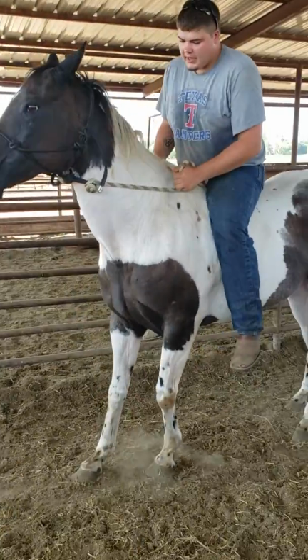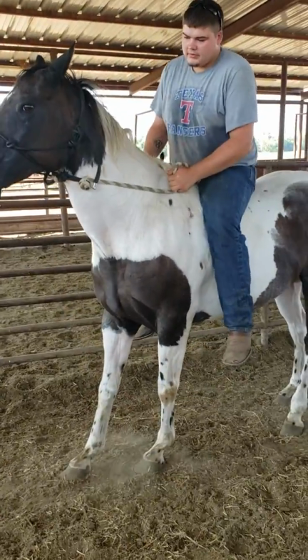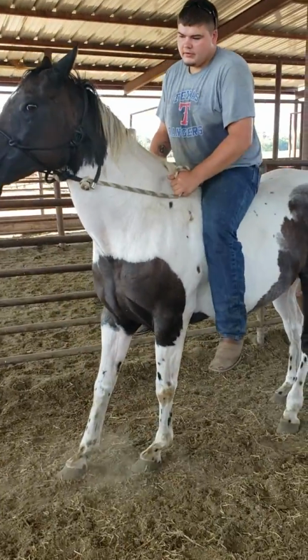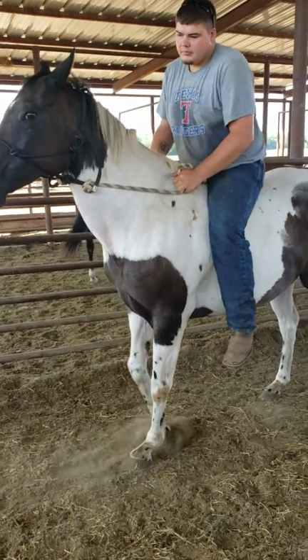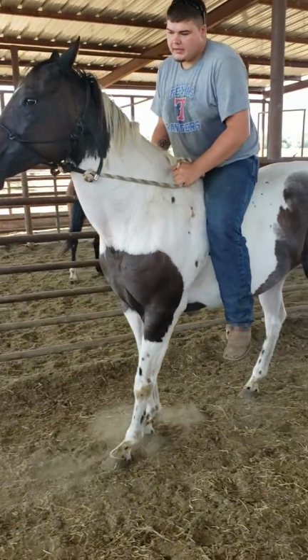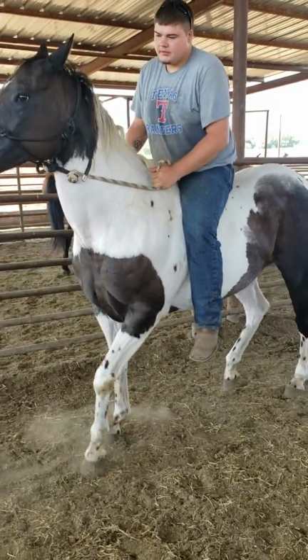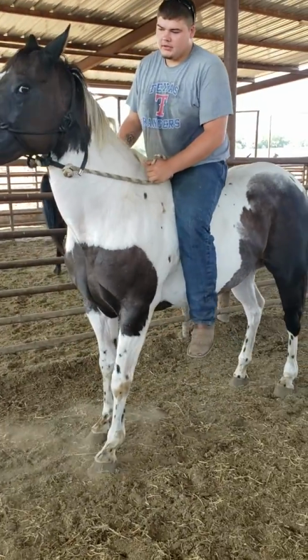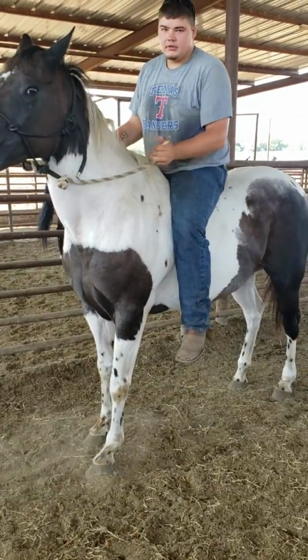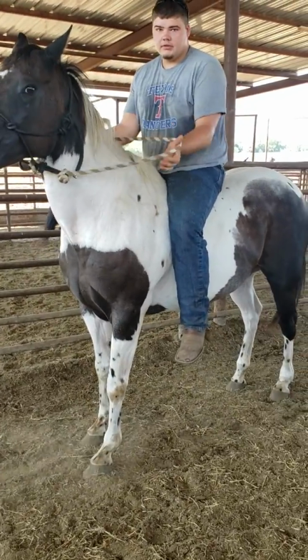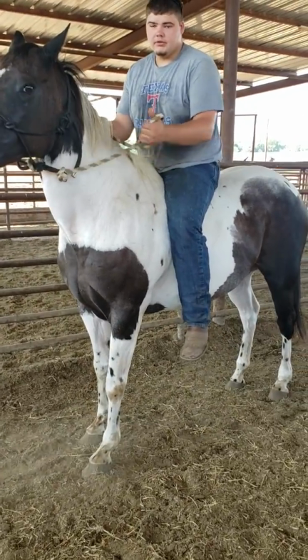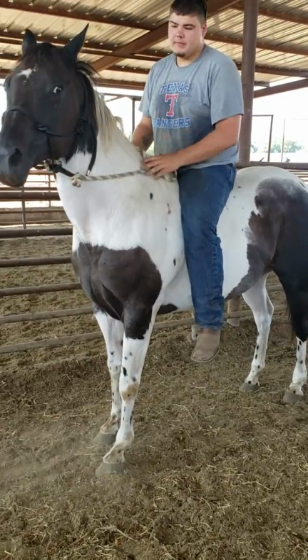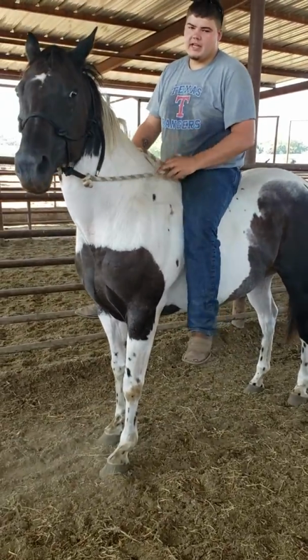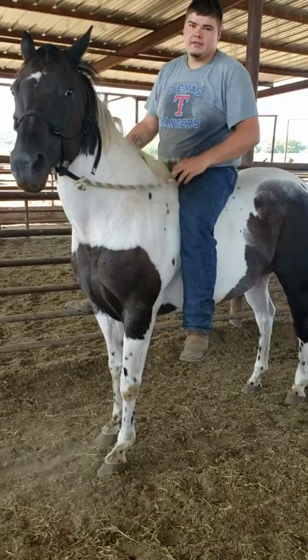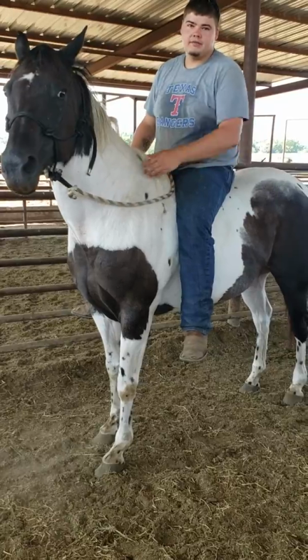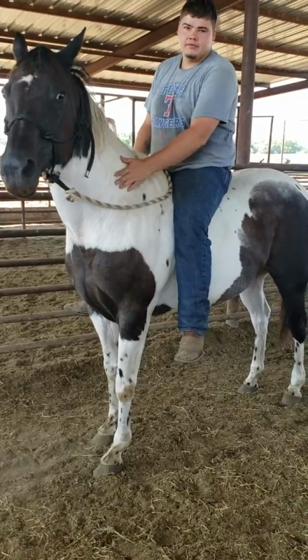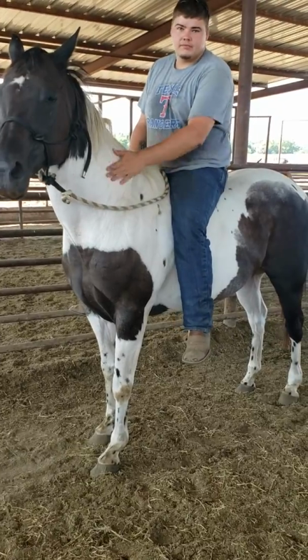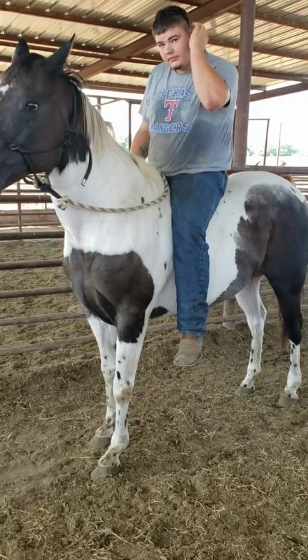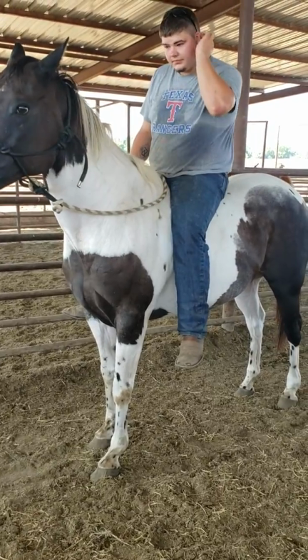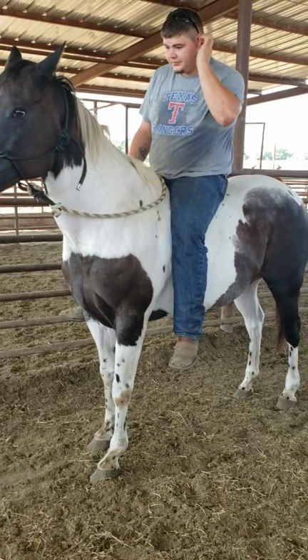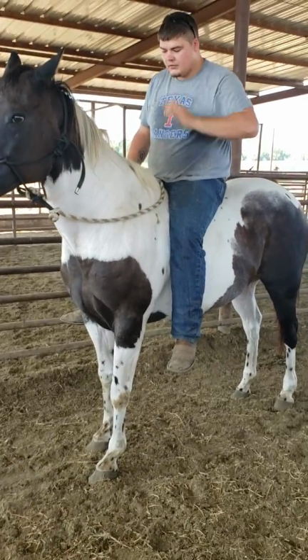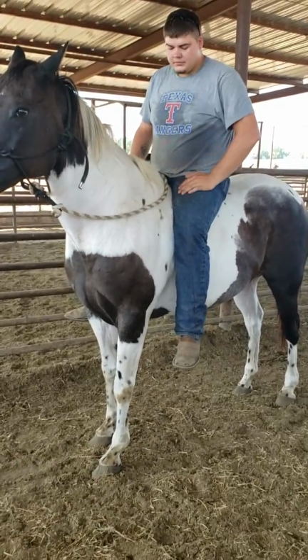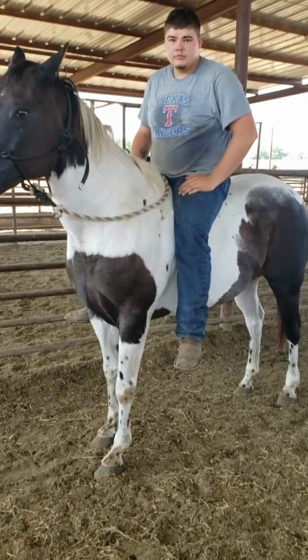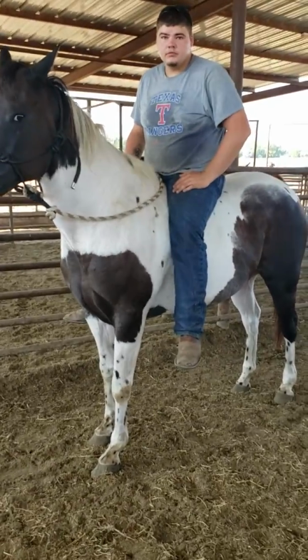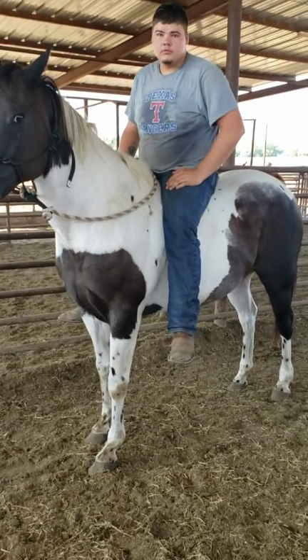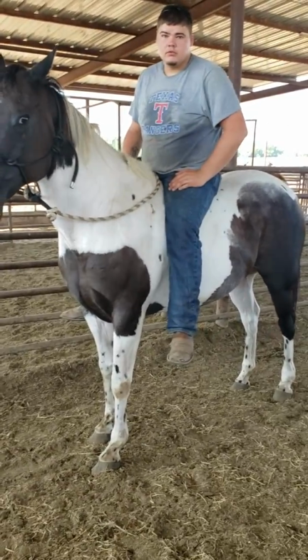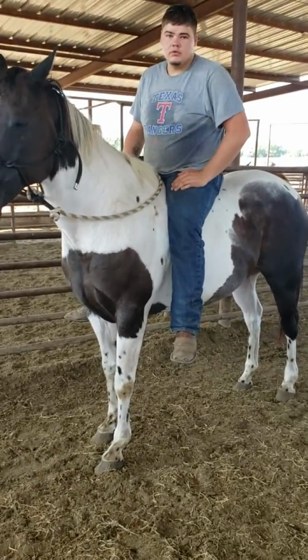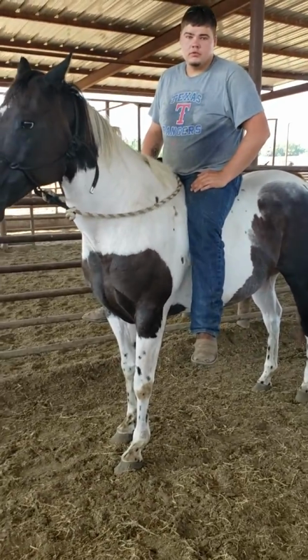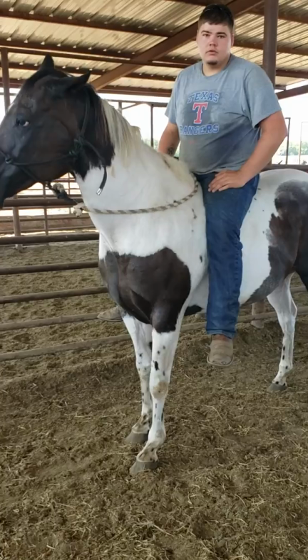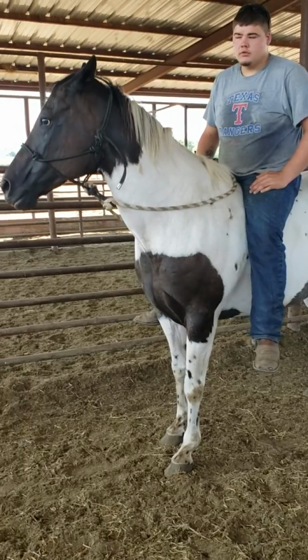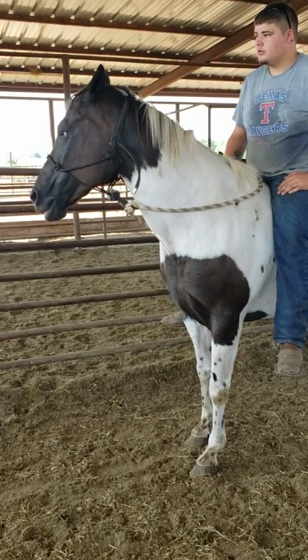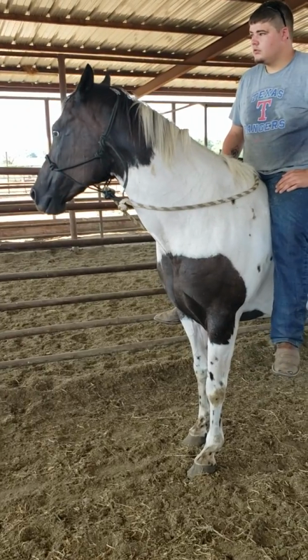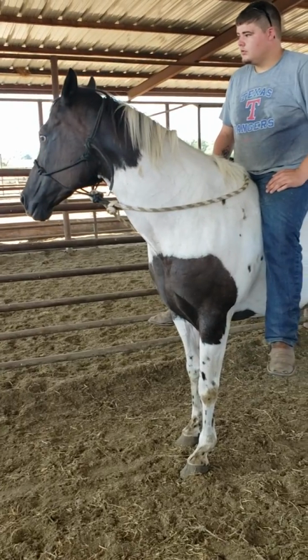Good girl. She's very sweet and gentle — just like whenever you got on, she stood there just fine for you and everything. She's beautiful.